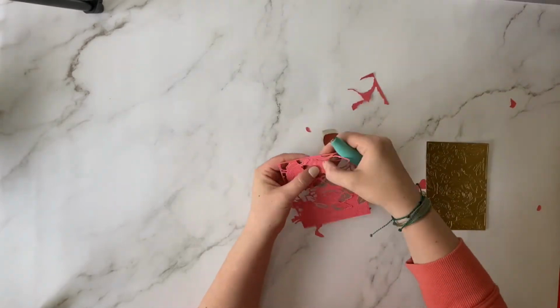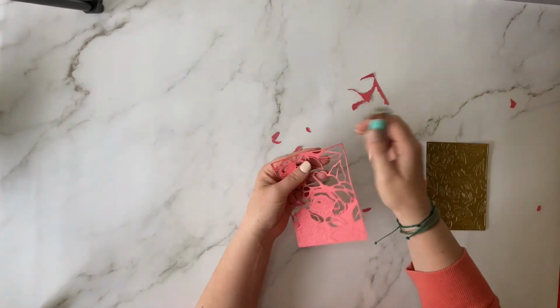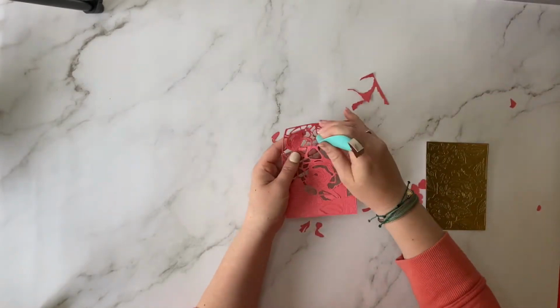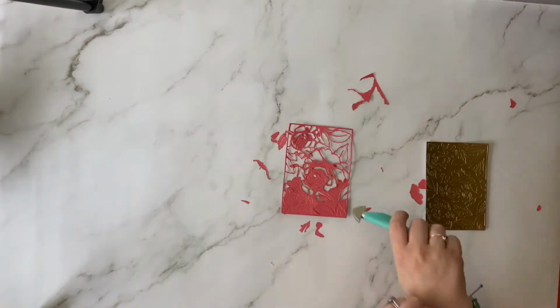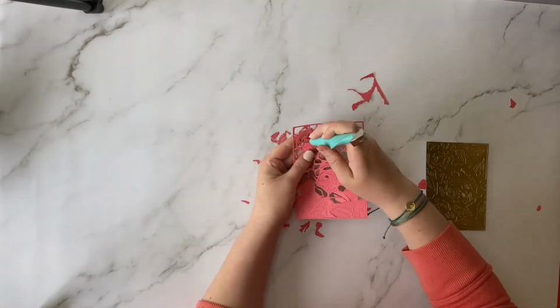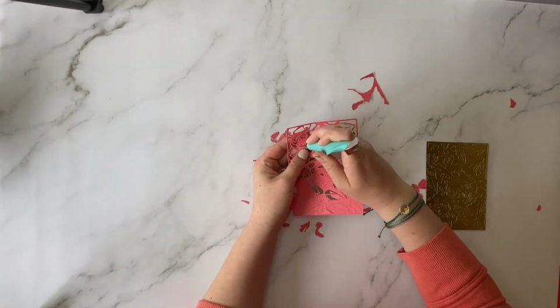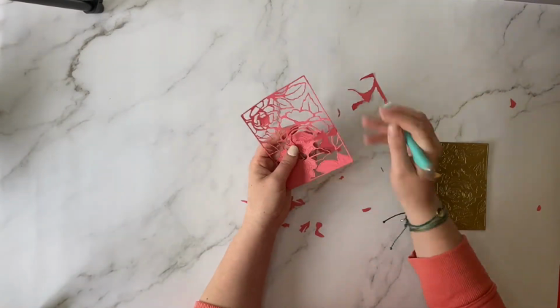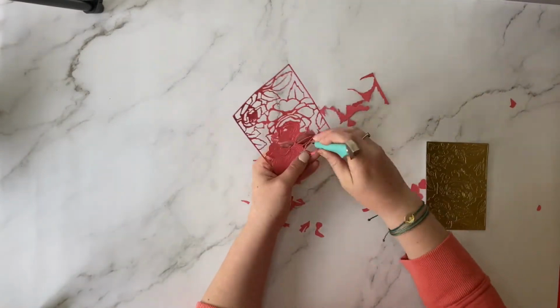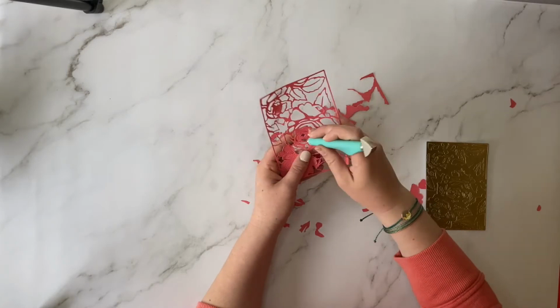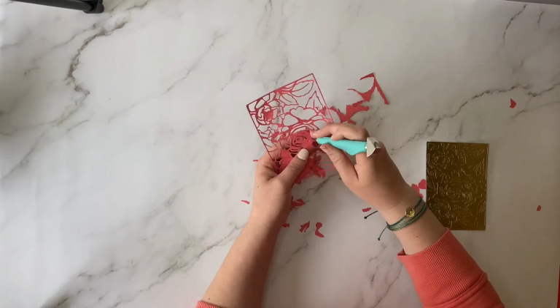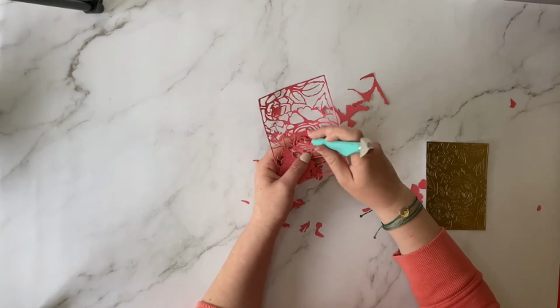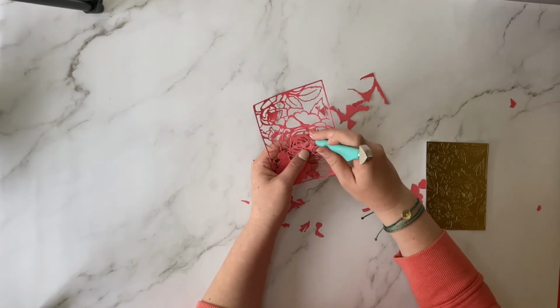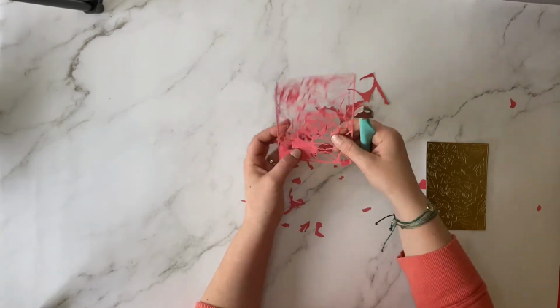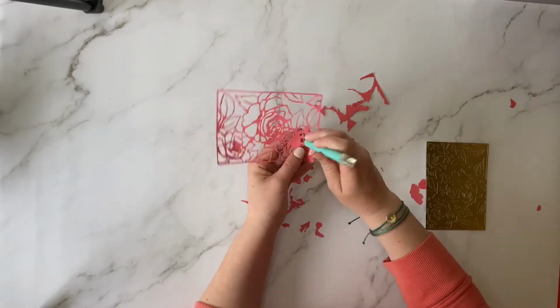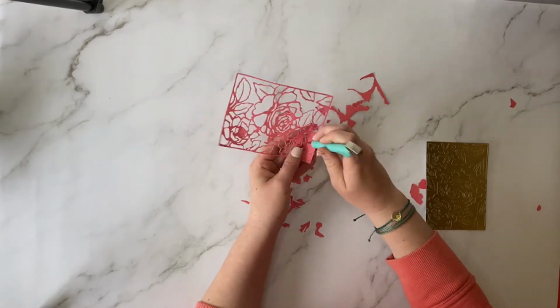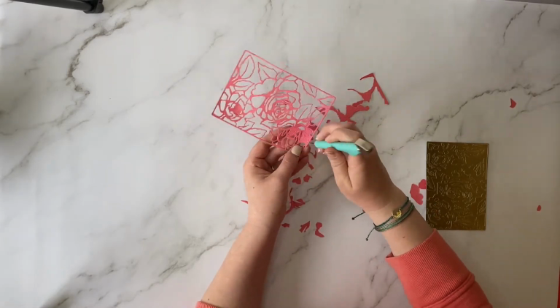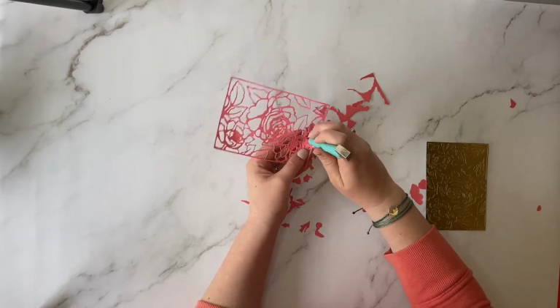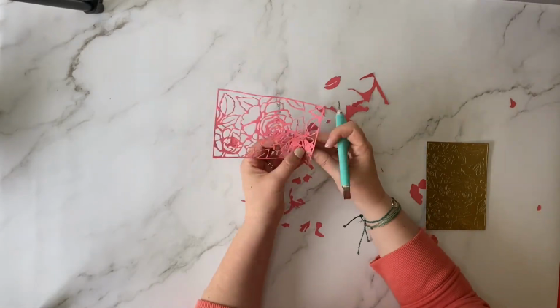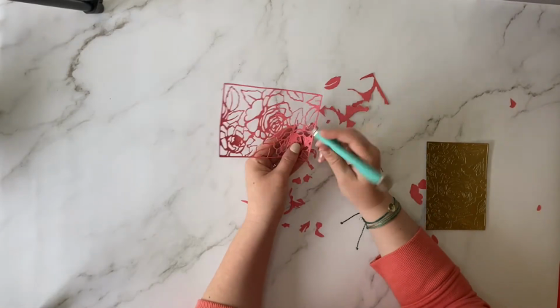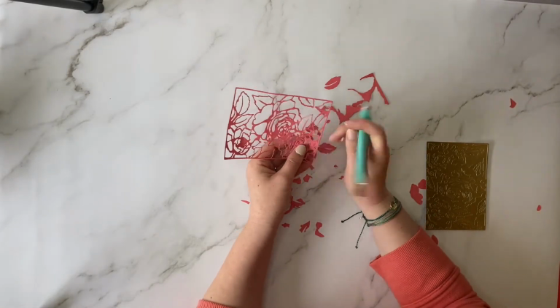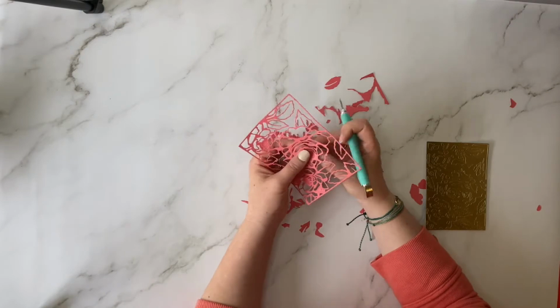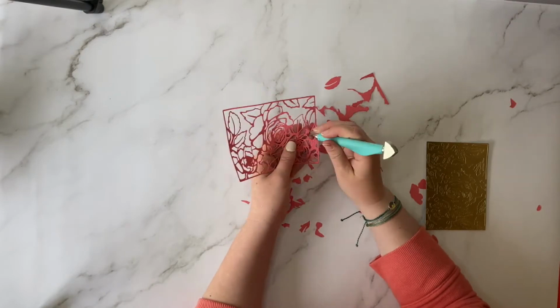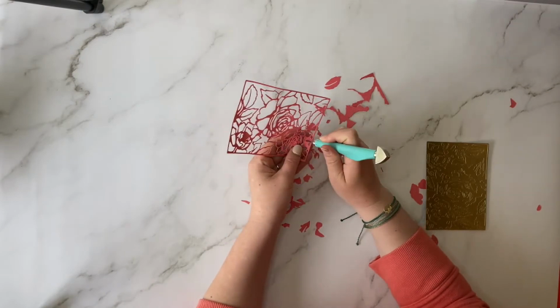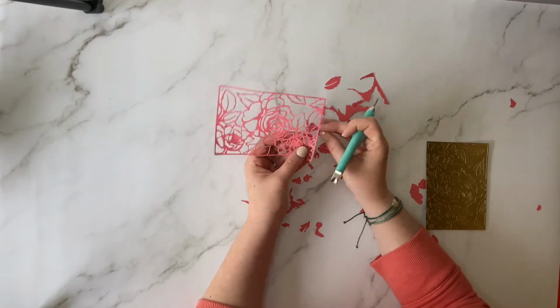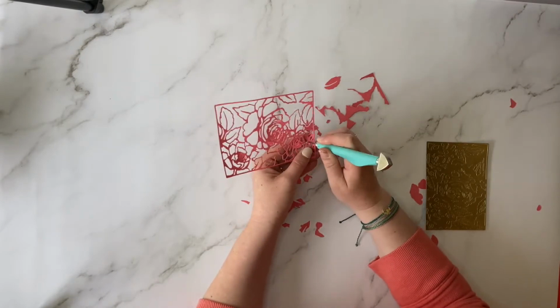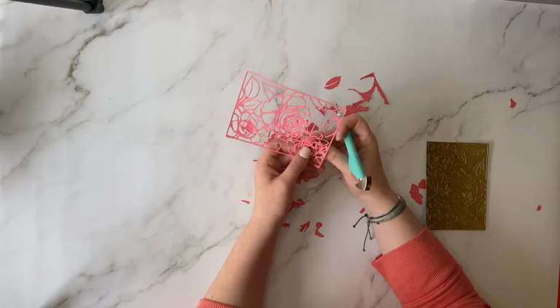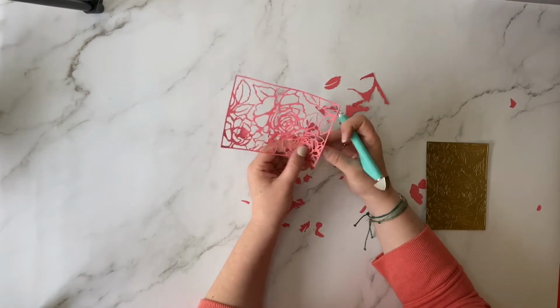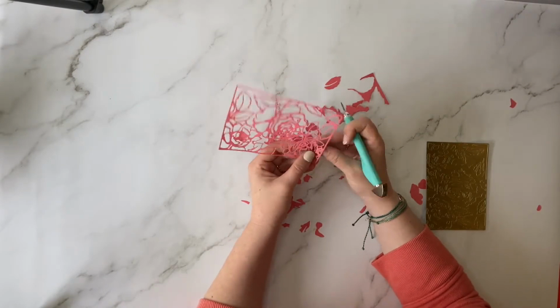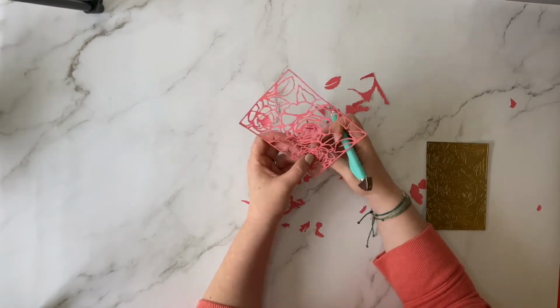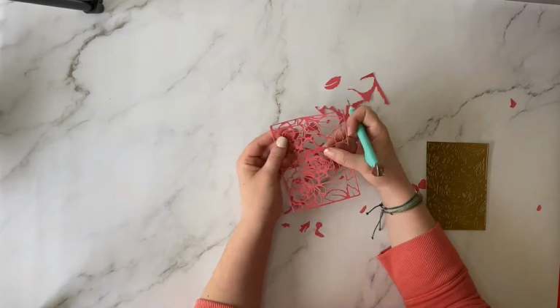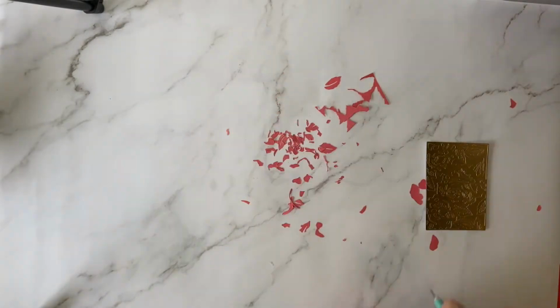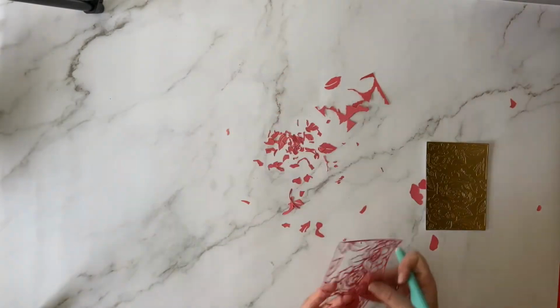Now comes the fun and a little tedious part. There's going to be a lot of little cardstock pieces stuck in your die here, so I'm using a paper piercer to get out all those pieces. If you have a die-cut brush, that would work even better at moments like this.